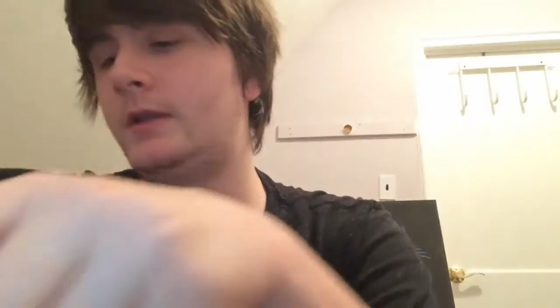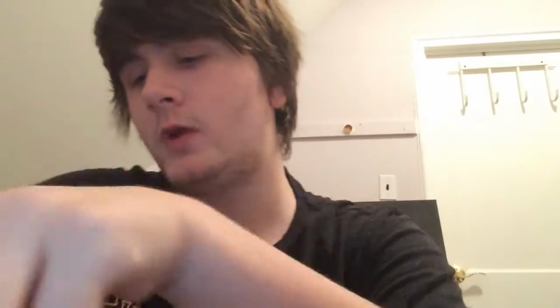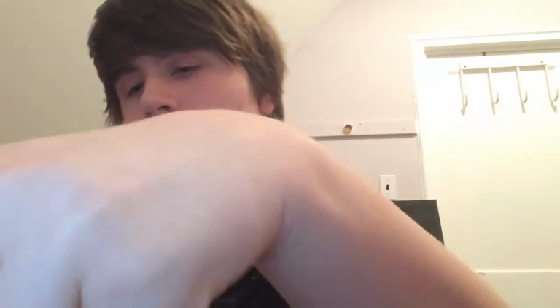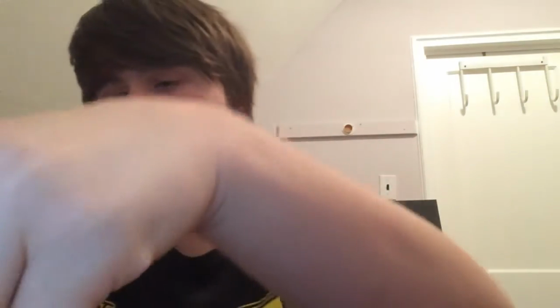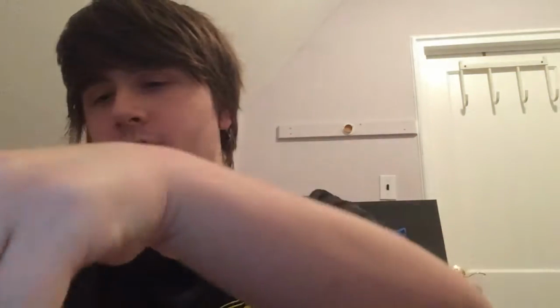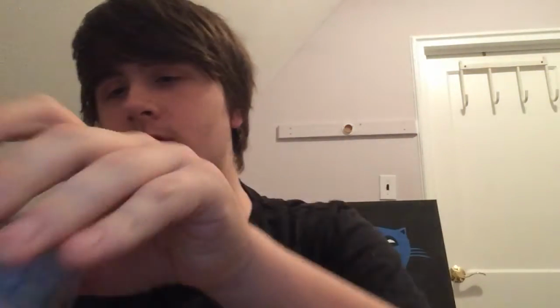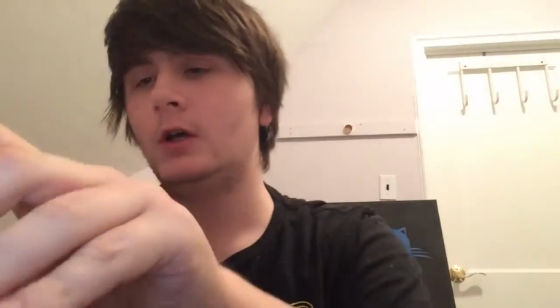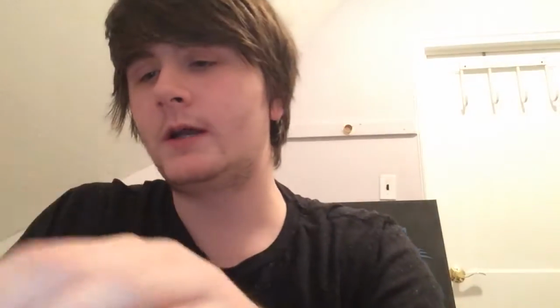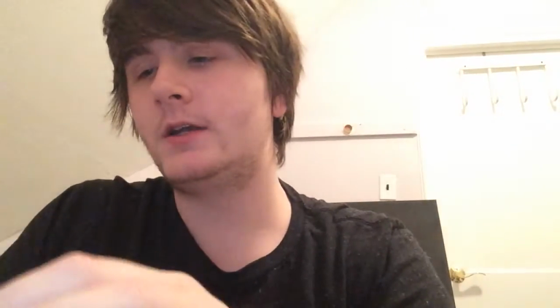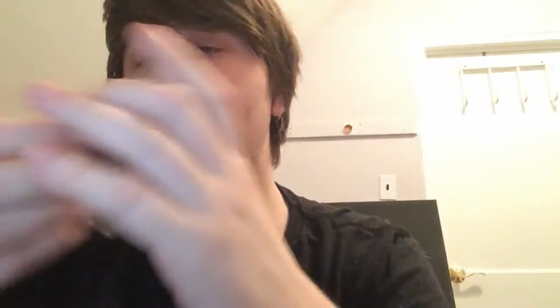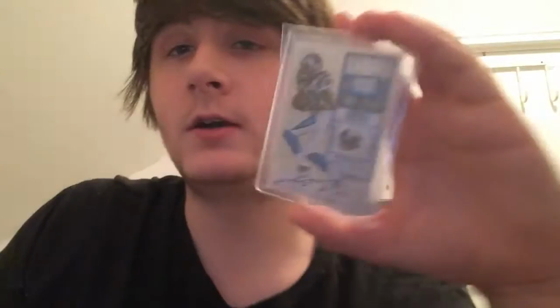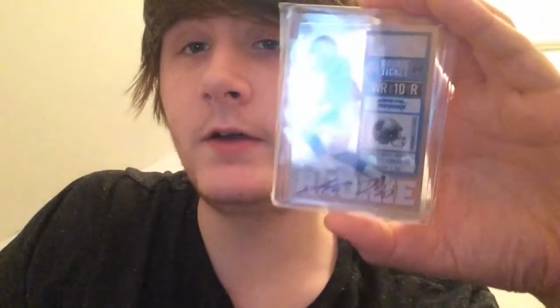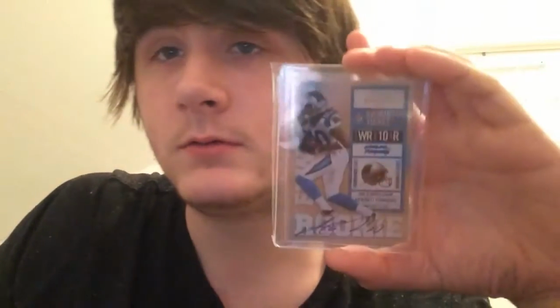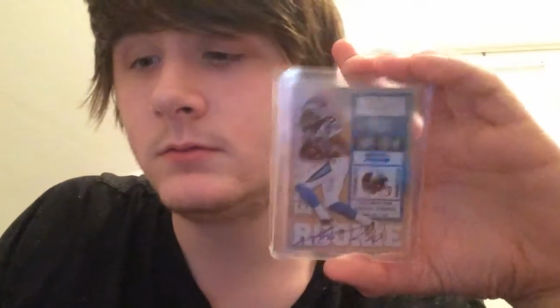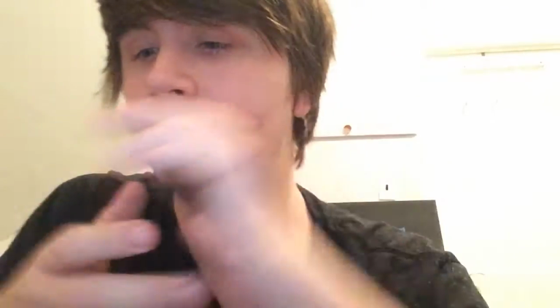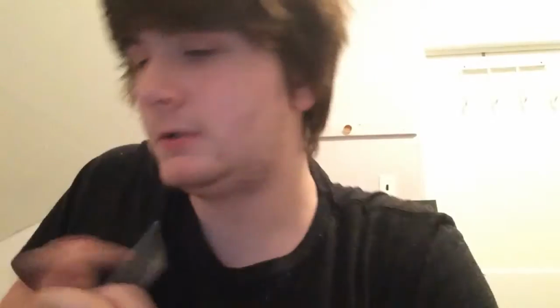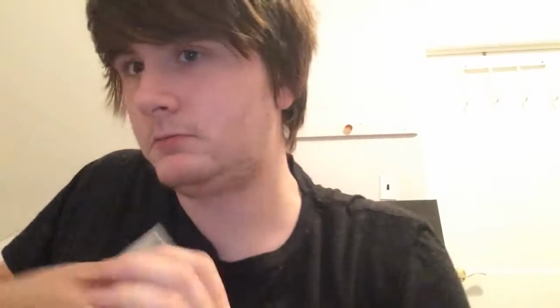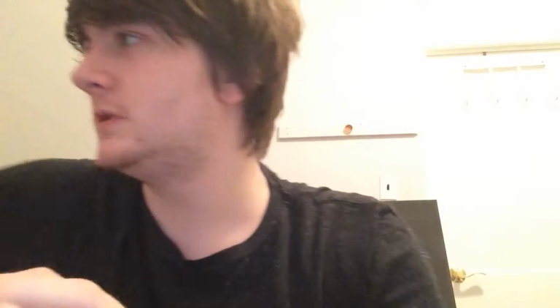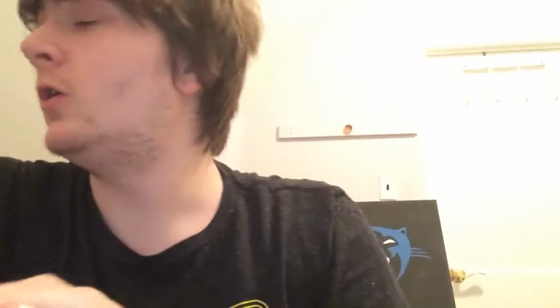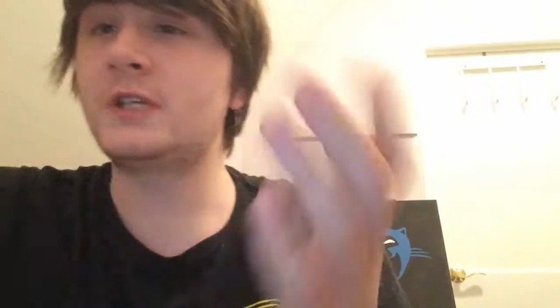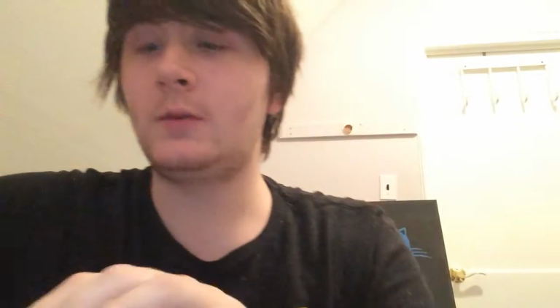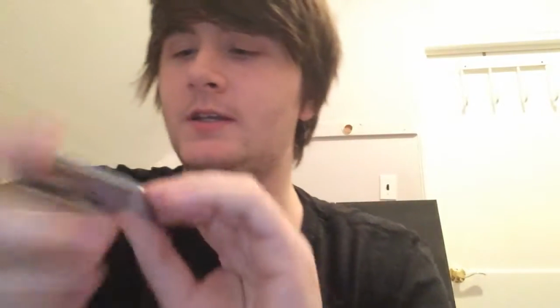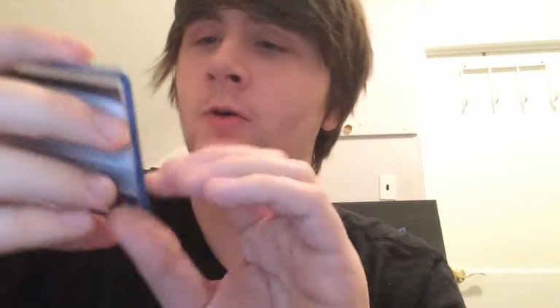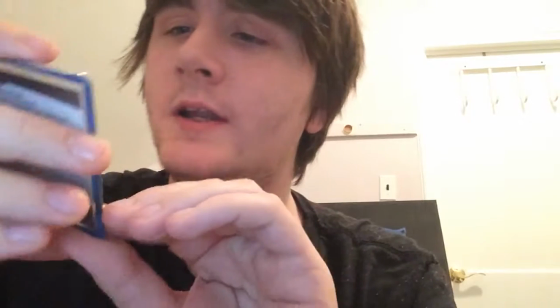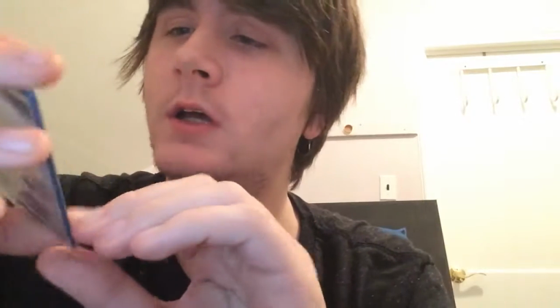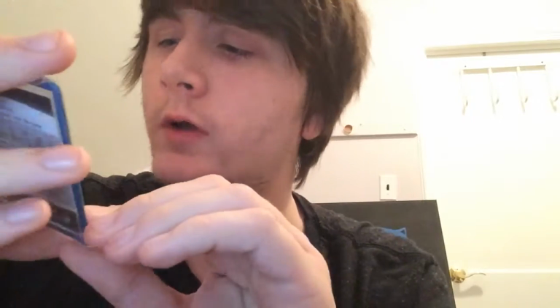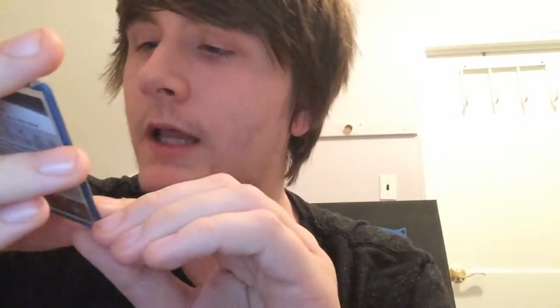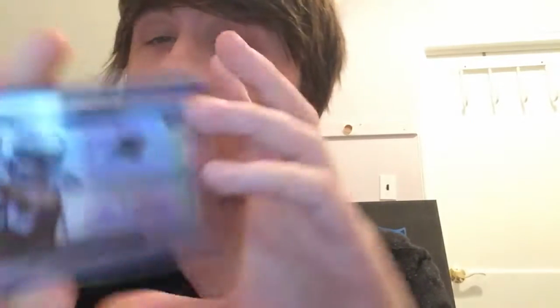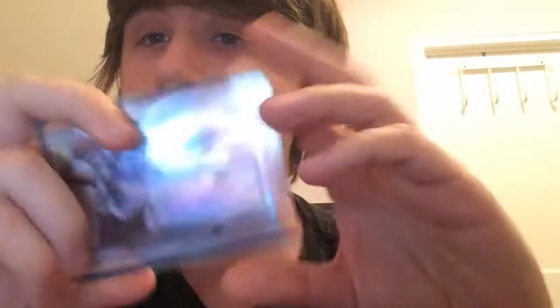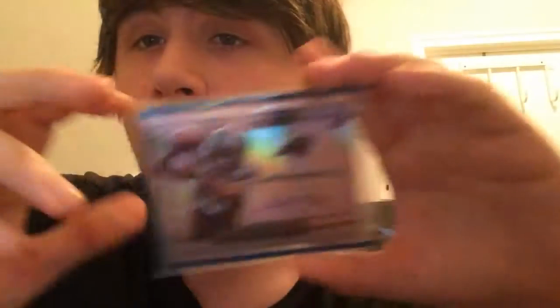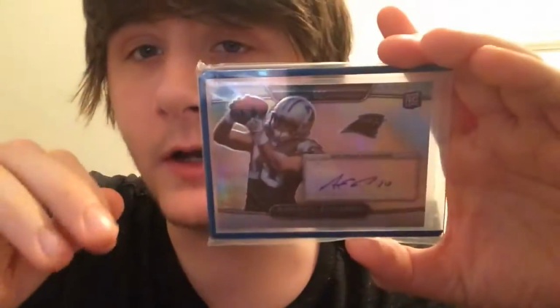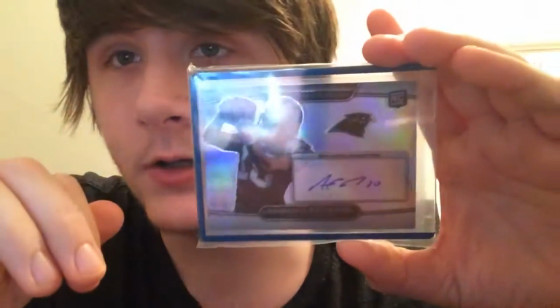Got a Bowman Sterling base relic. The rest are all autos and patch autos. We got a Contenders rookie ticket autograph. Got a Platinum refractor autograph out of 900.